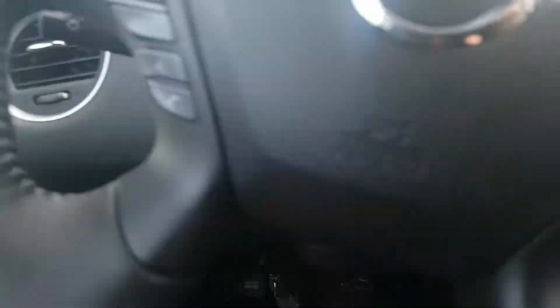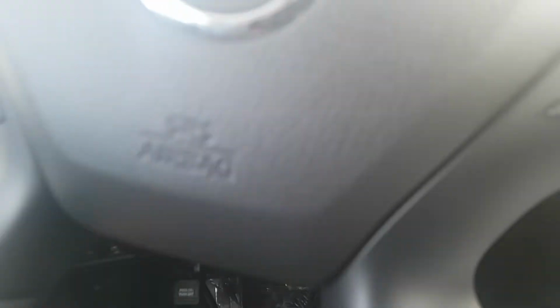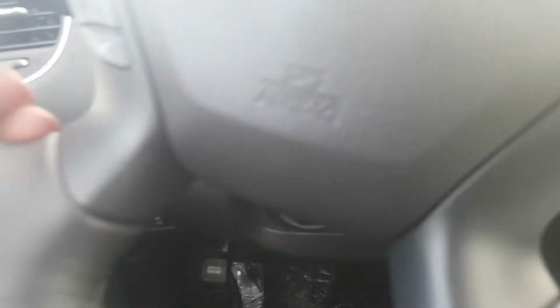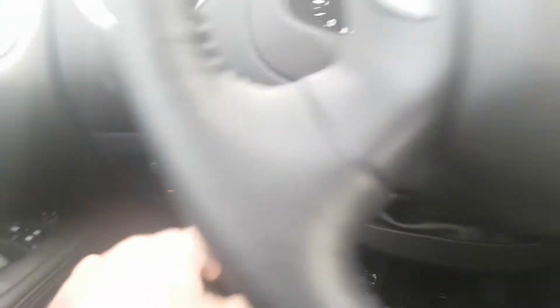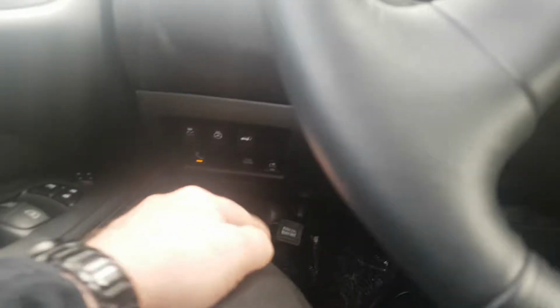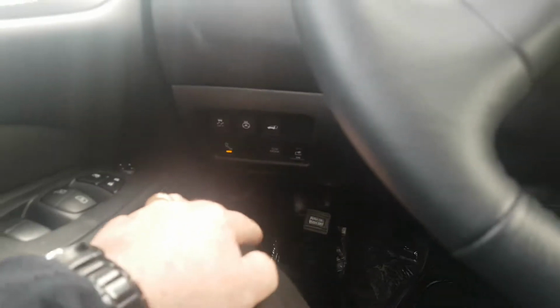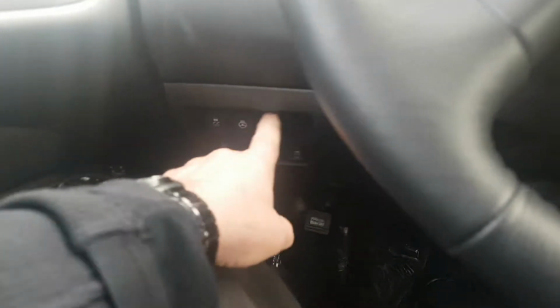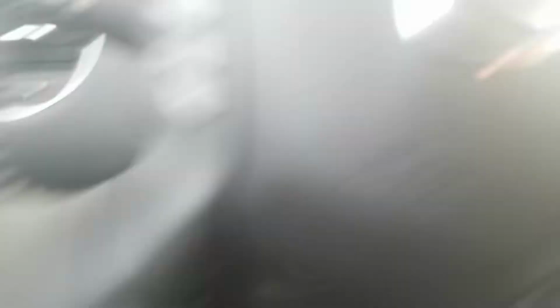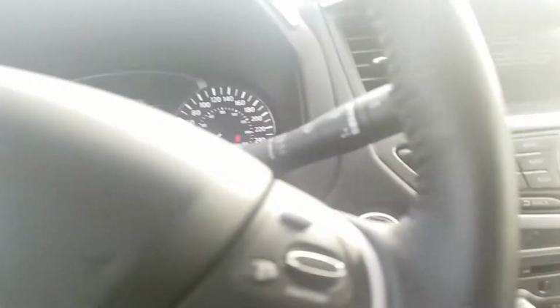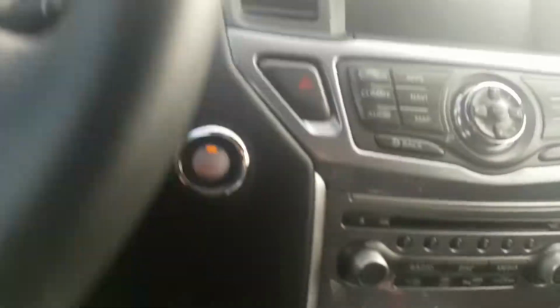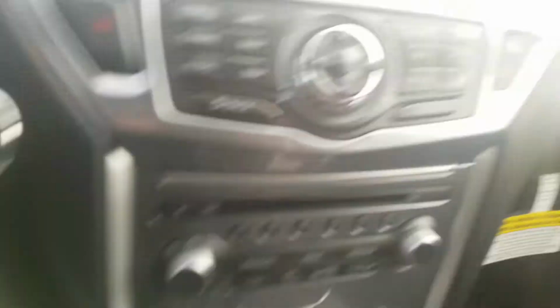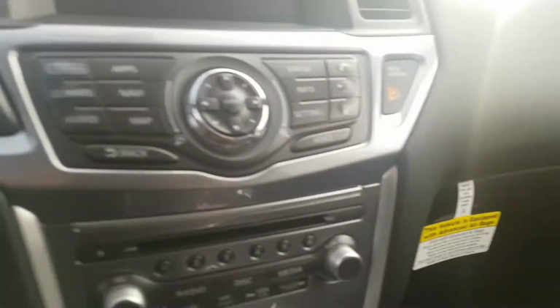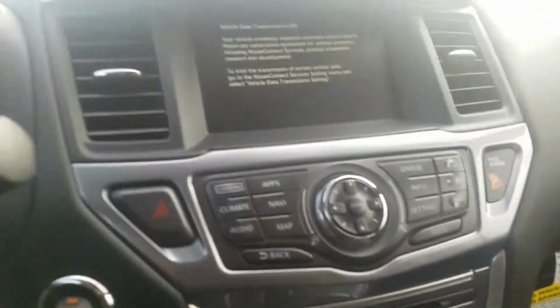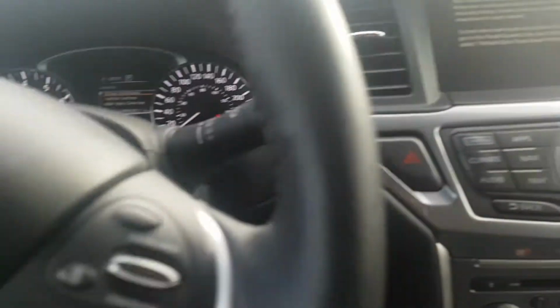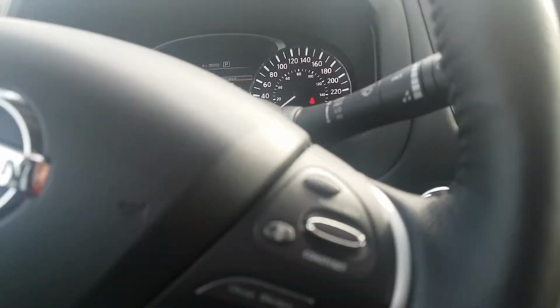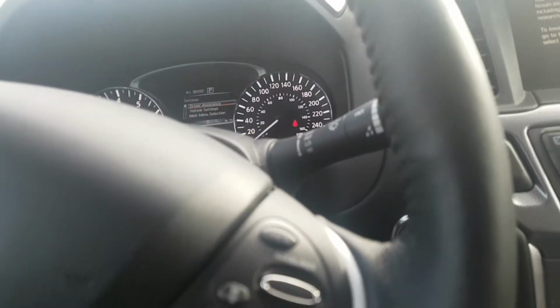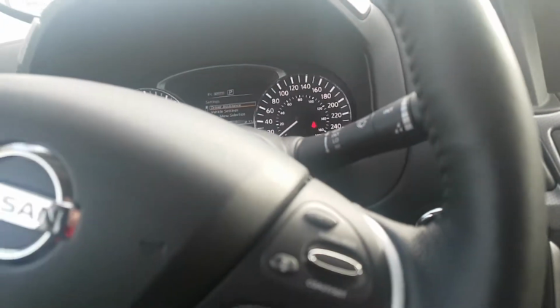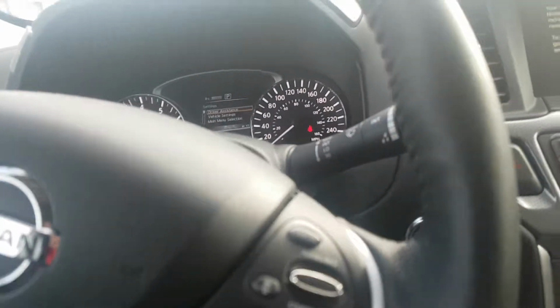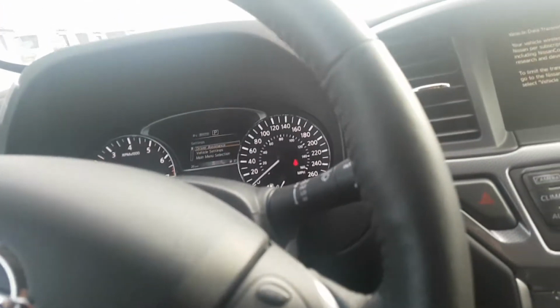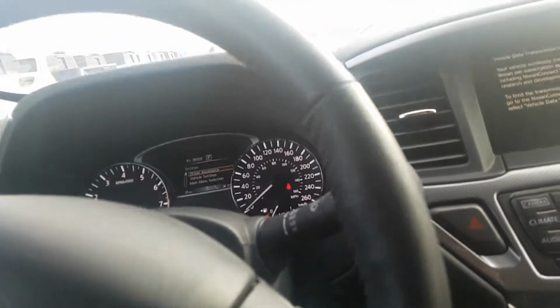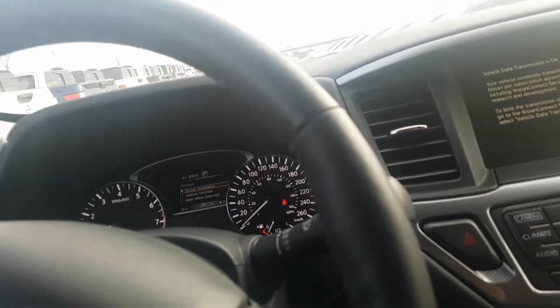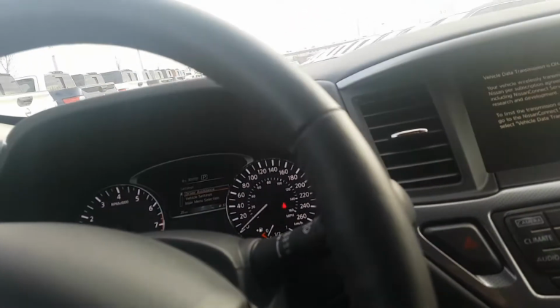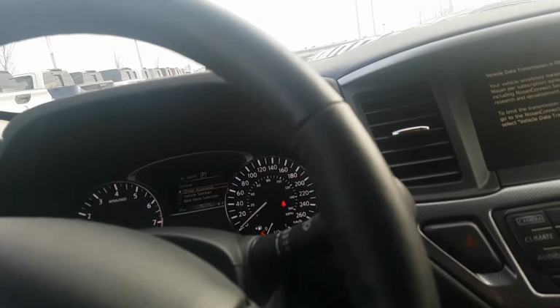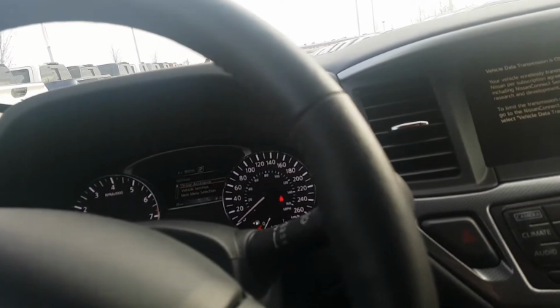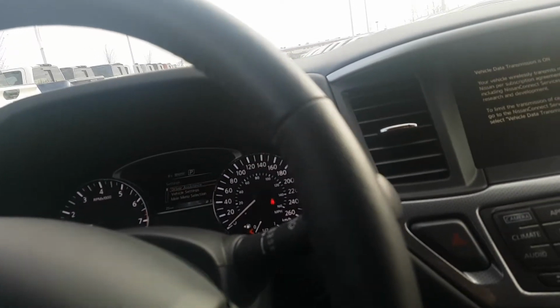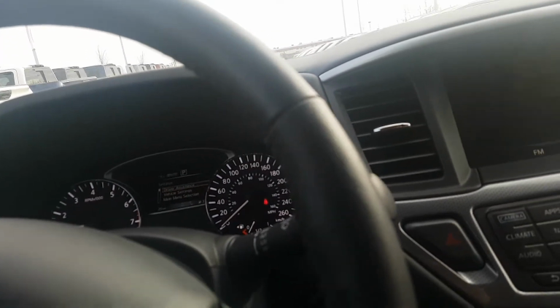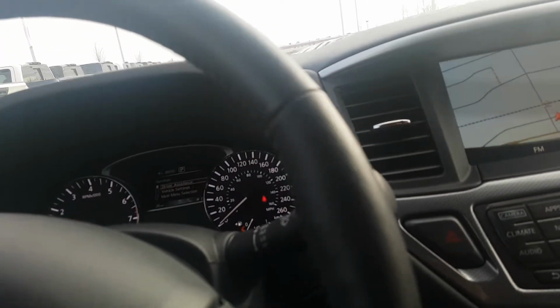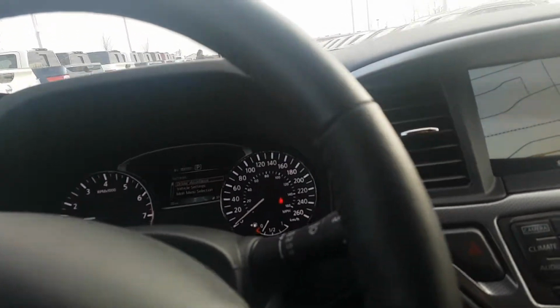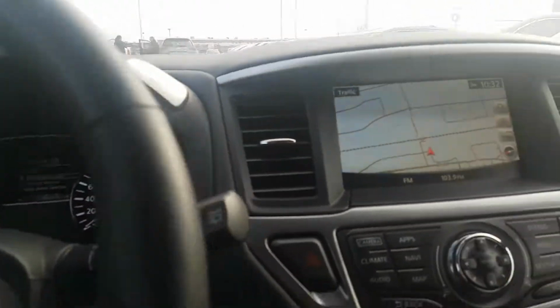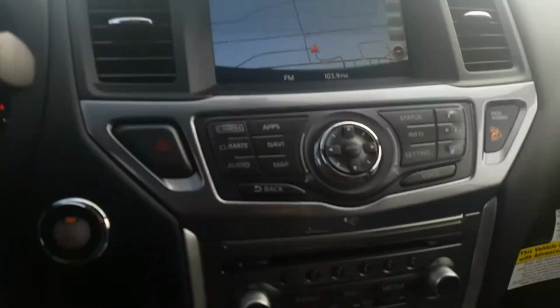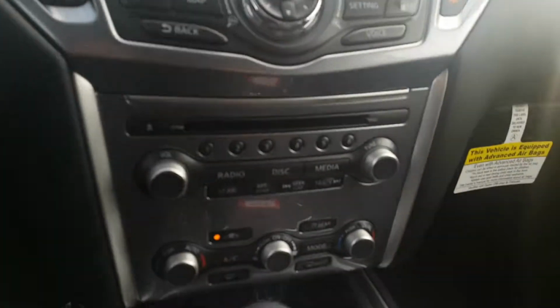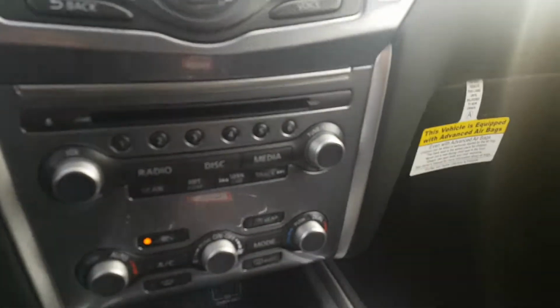This has got a heated steering wheel and power back hatch. The power hatch is accessible from inside, from the key fob, and also with a kicking motion underneath — you can just get to the back door that way.